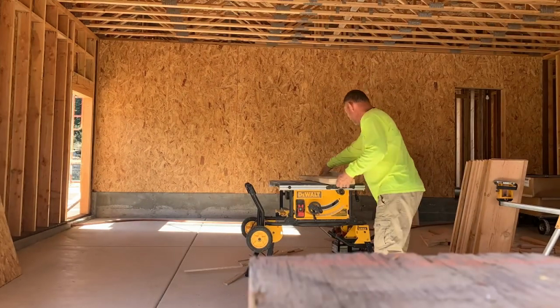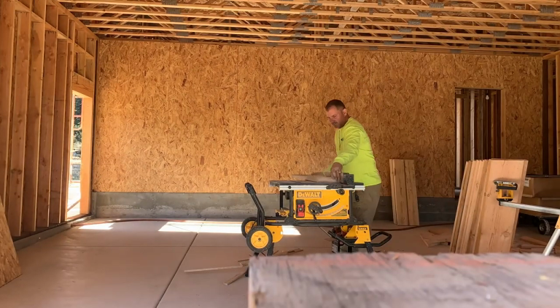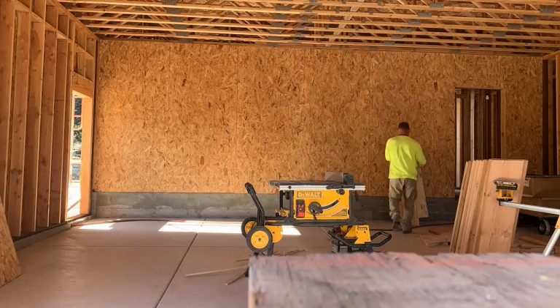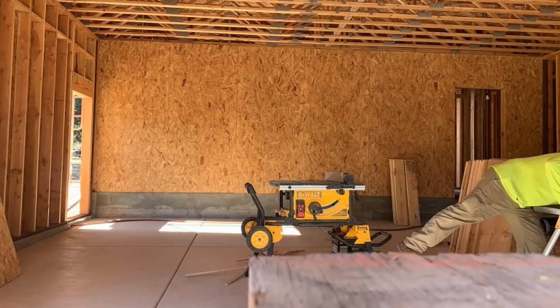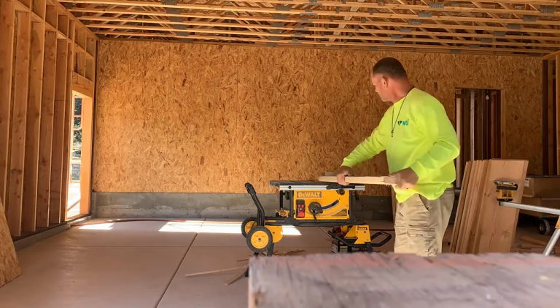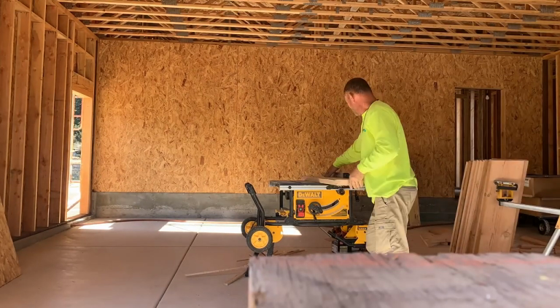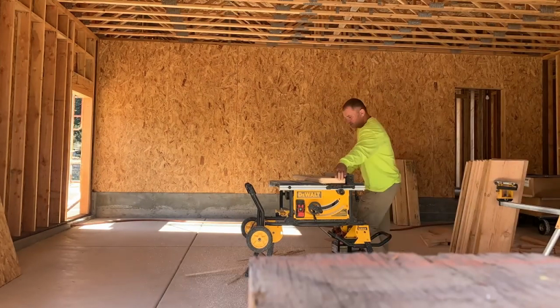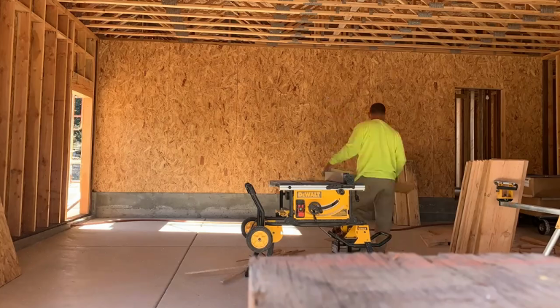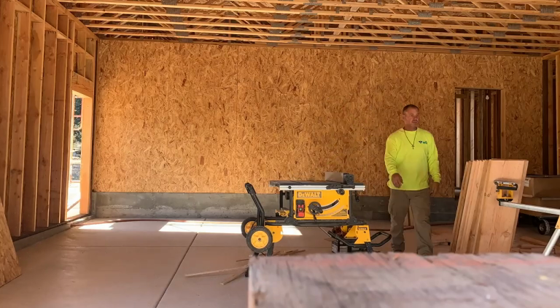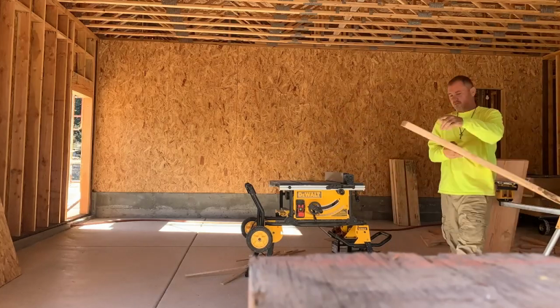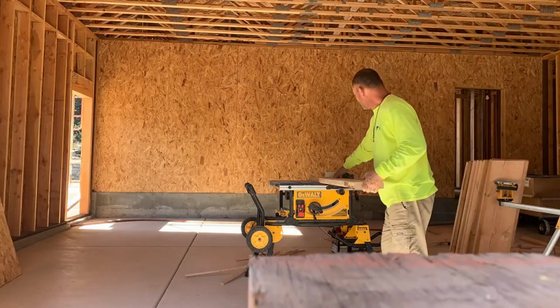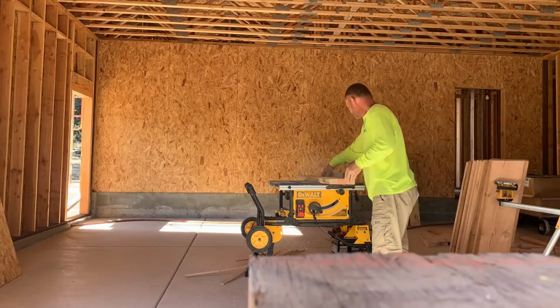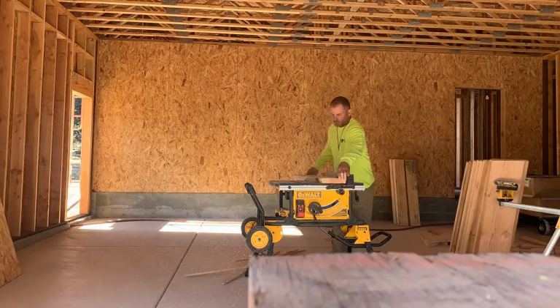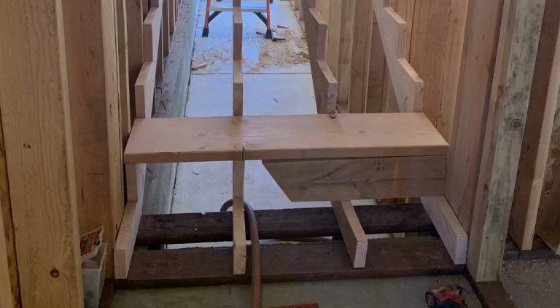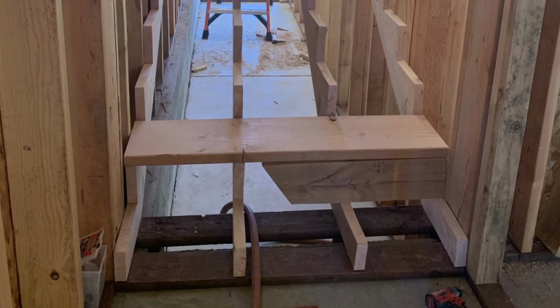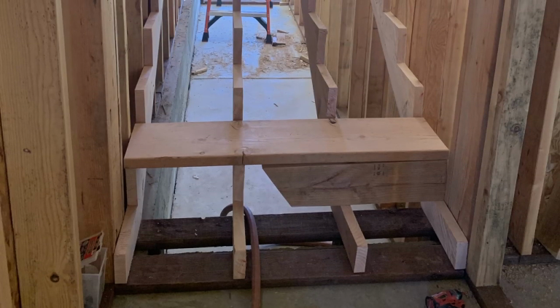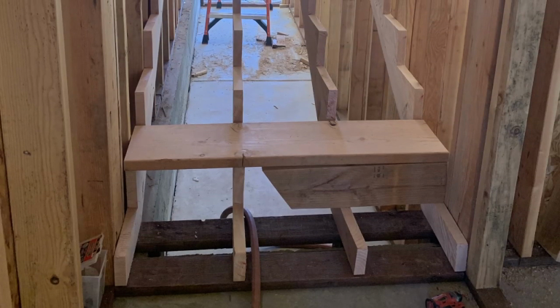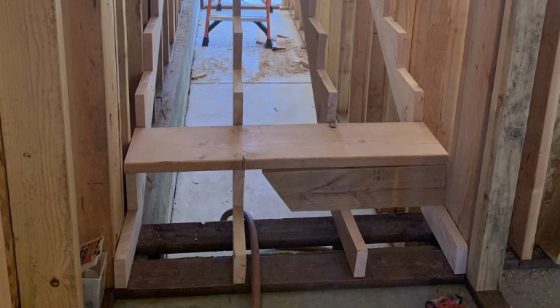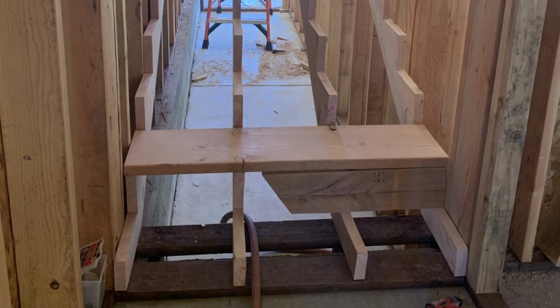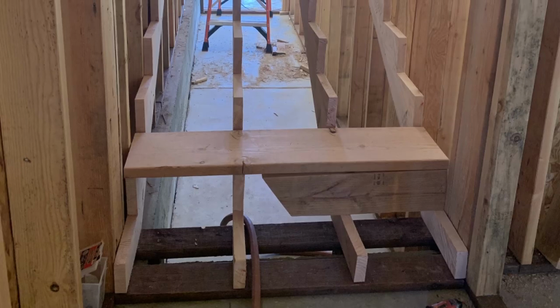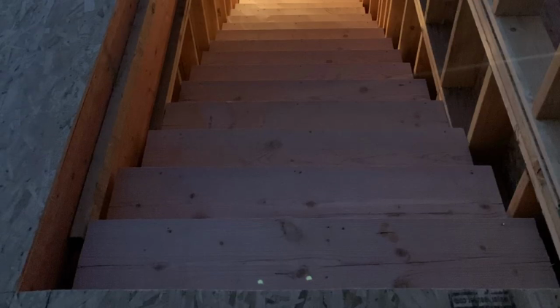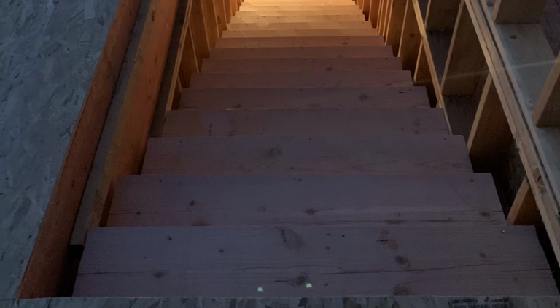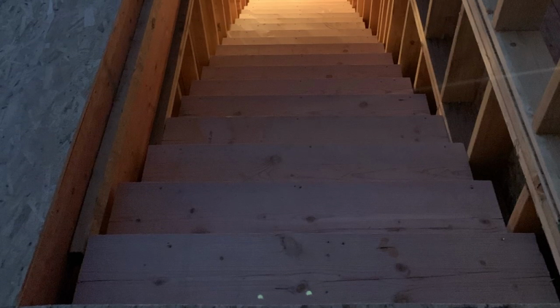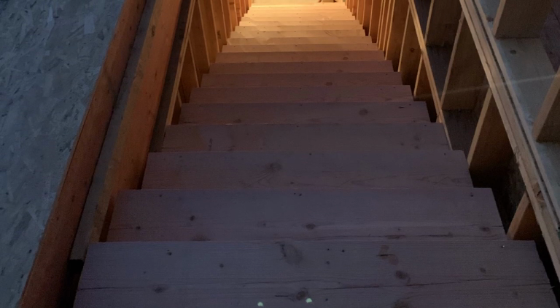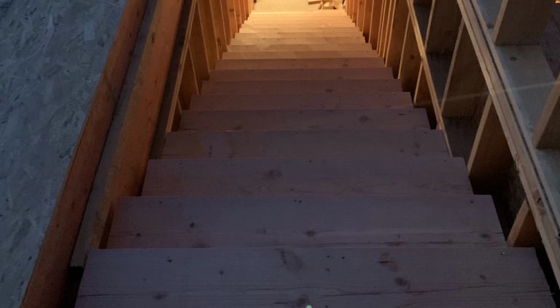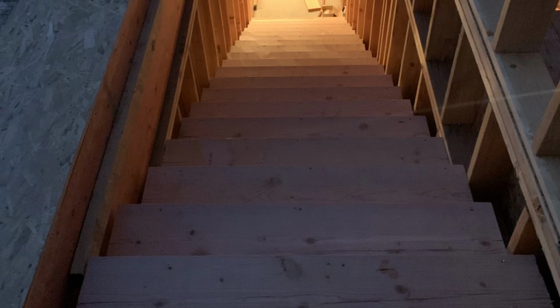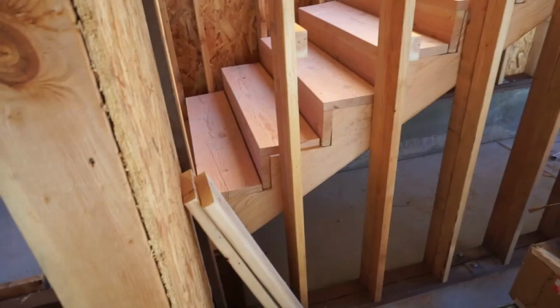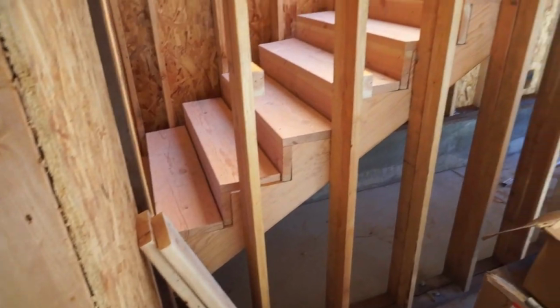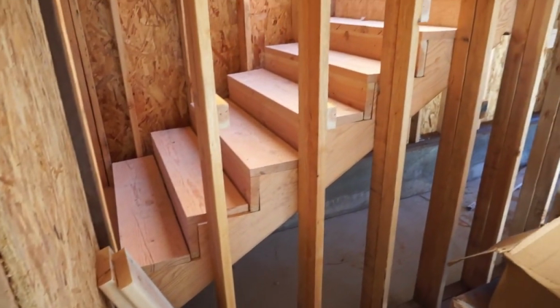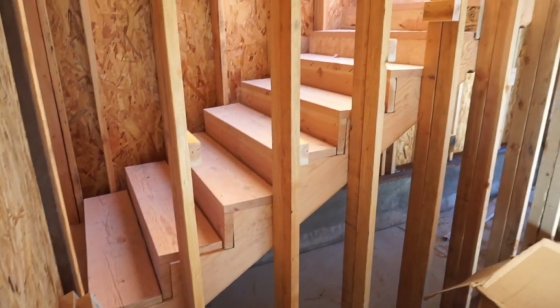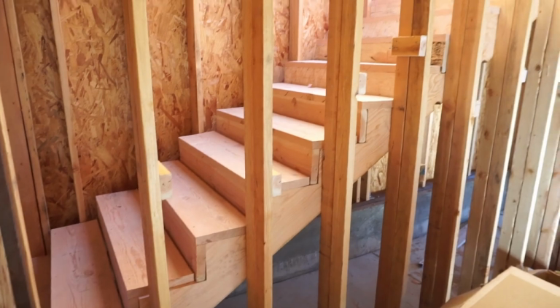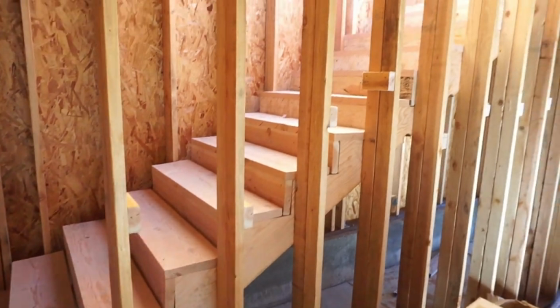The next step is to actually cut out the stair treads — the pieces you'll be stepping on. Here you can see my dad running these through the table saw, which is such an awesome tool. You set the fence and it is so easy to get the same size piece over and over again. After installing the stairs, you can see it looks really amazing and it's pretty sturdy.